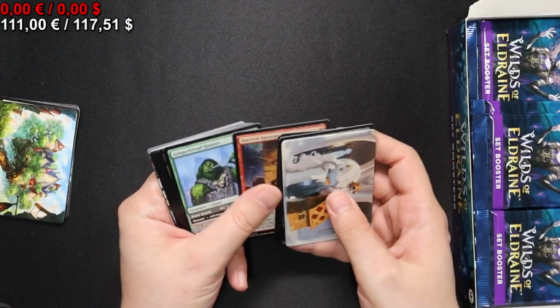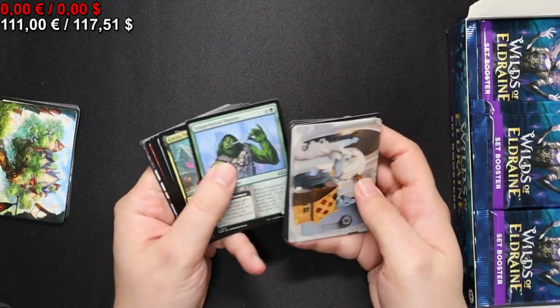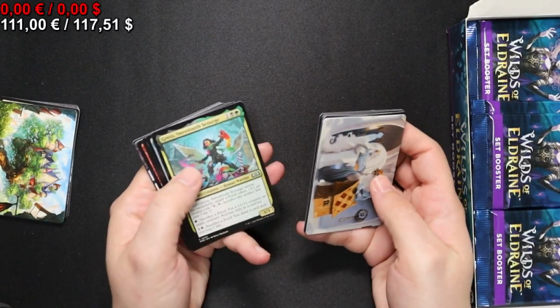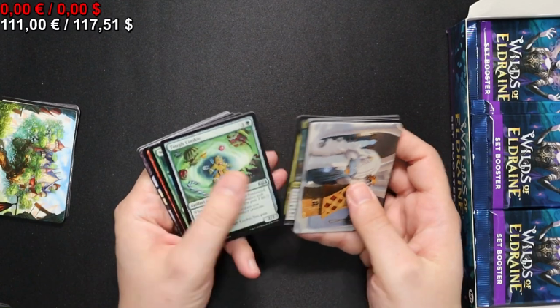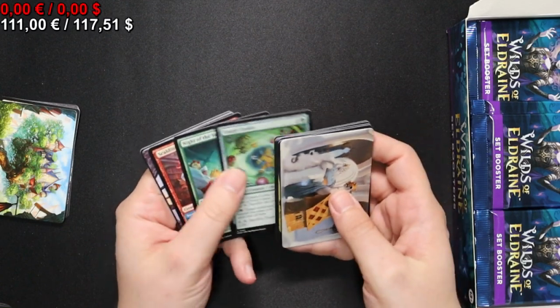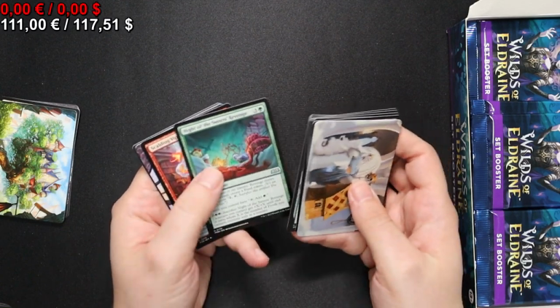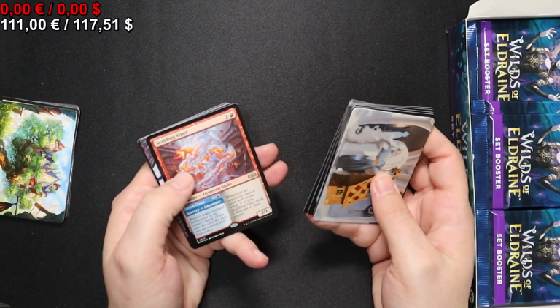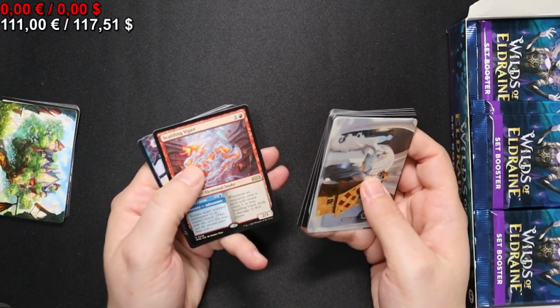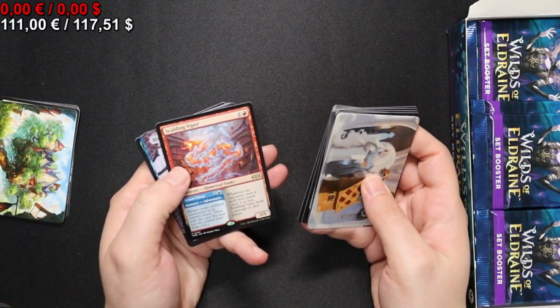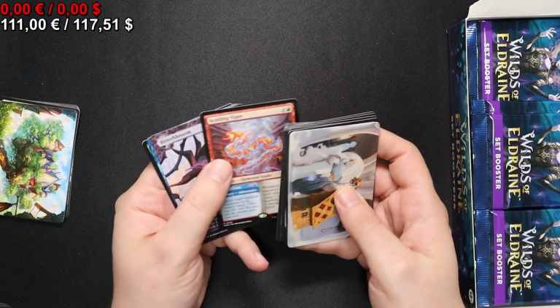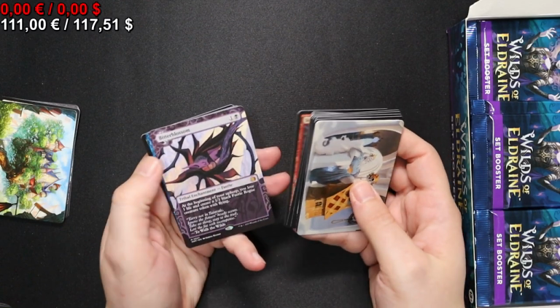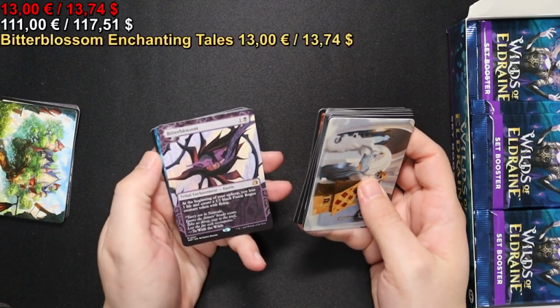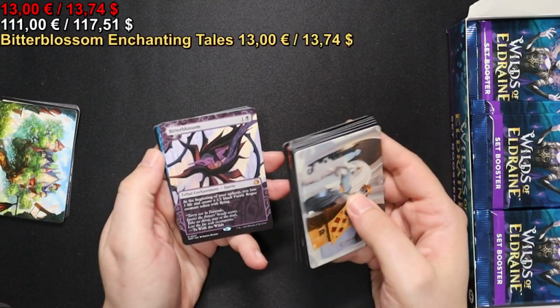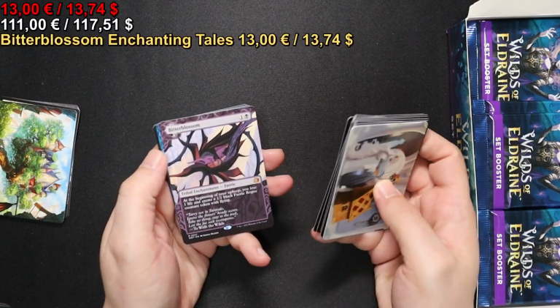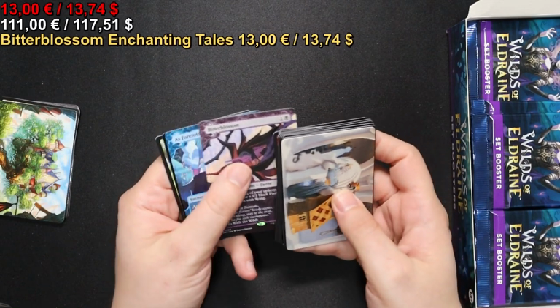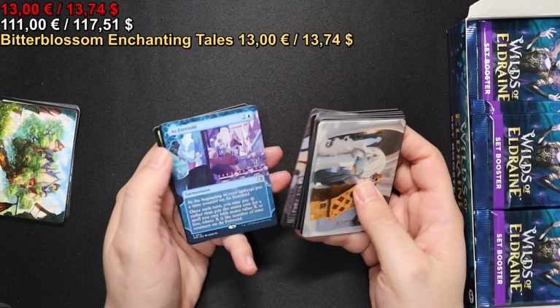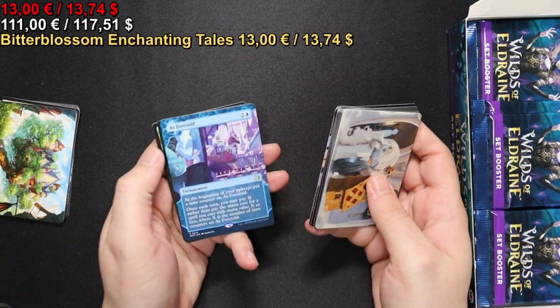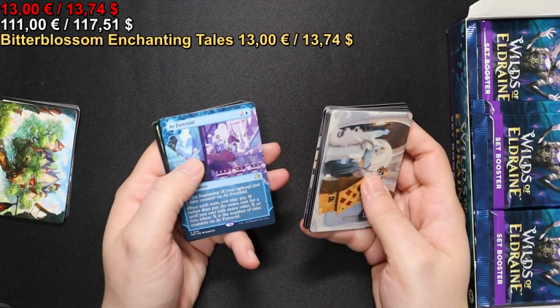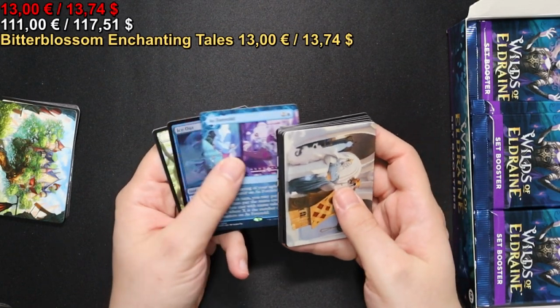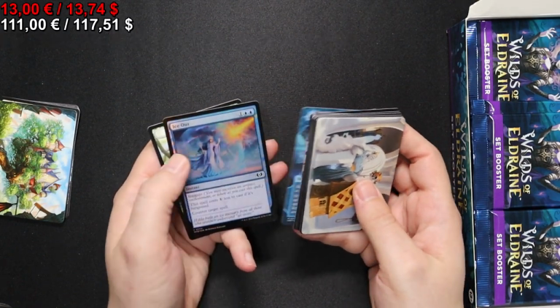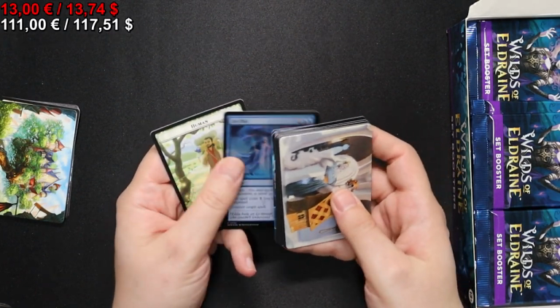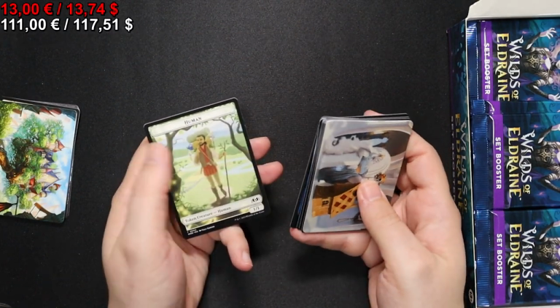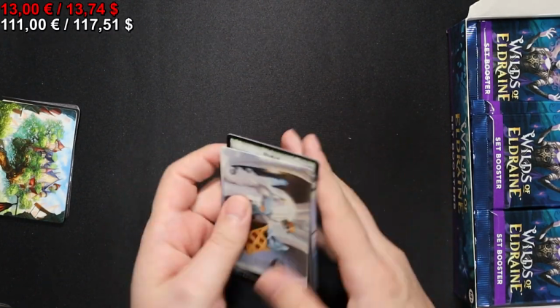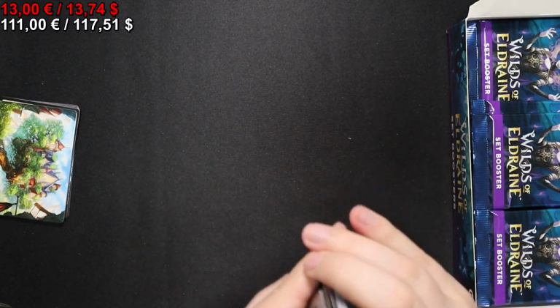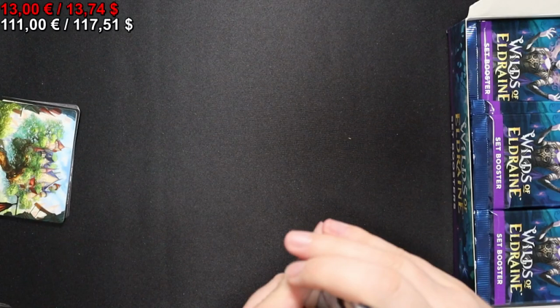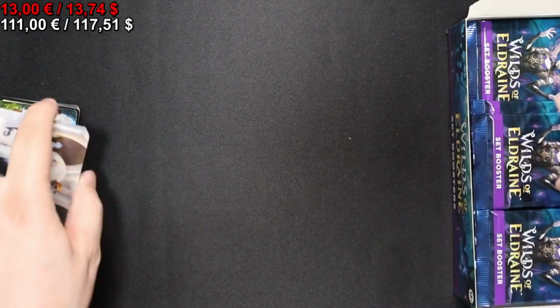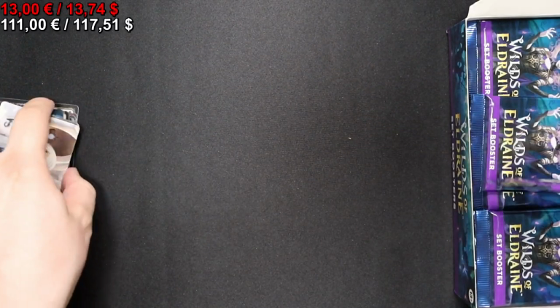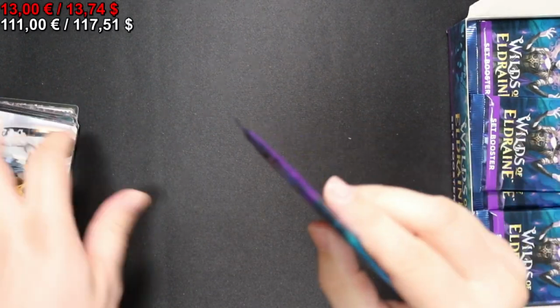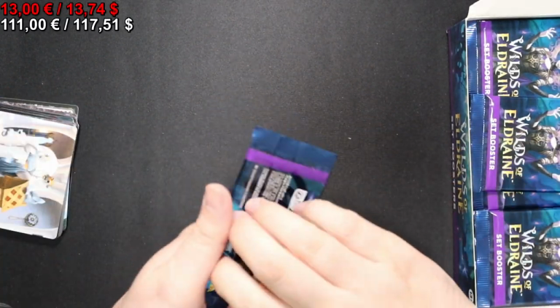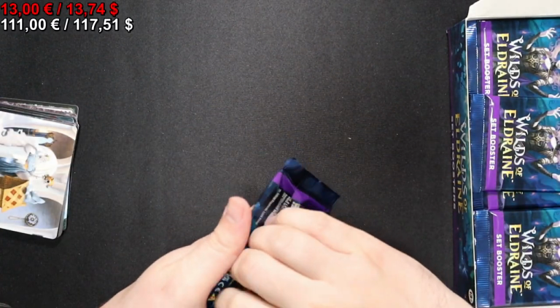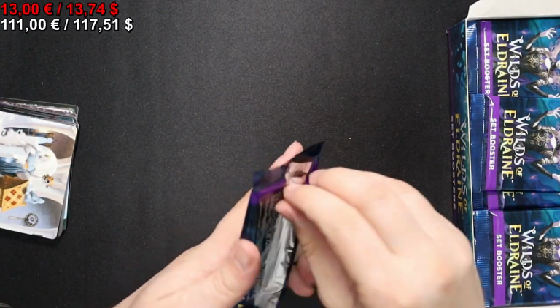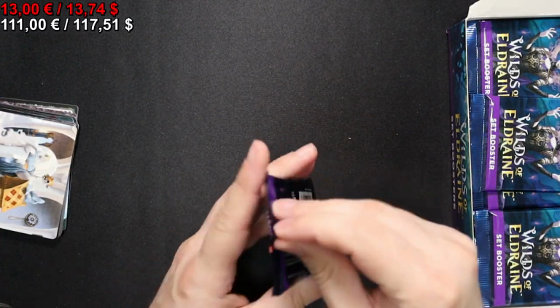No comment on the art cards. We have a Scolding Viper, a Bitterblossom - that's a very nice hit - As Foretold, and a Human token, which is the biggest treasure here.